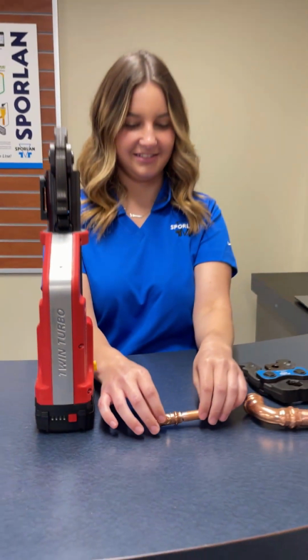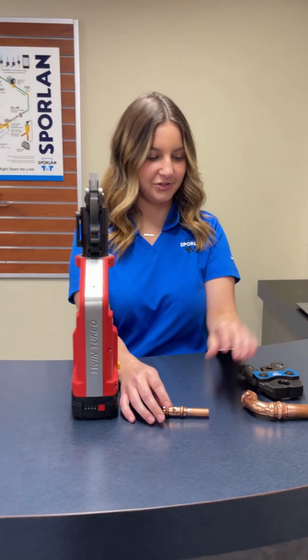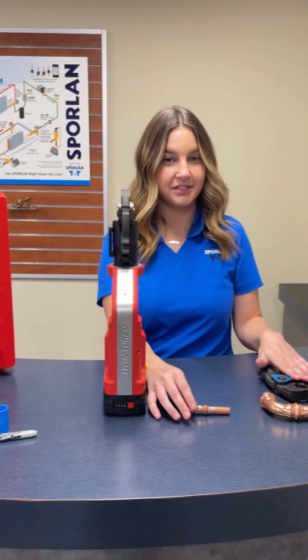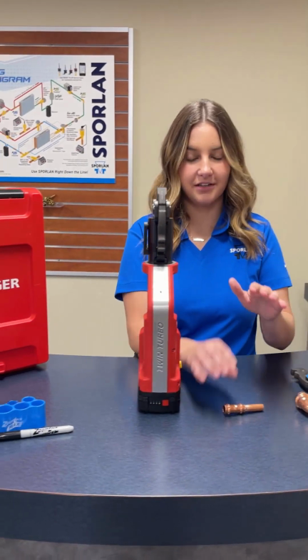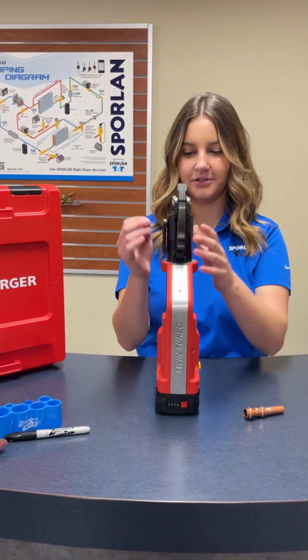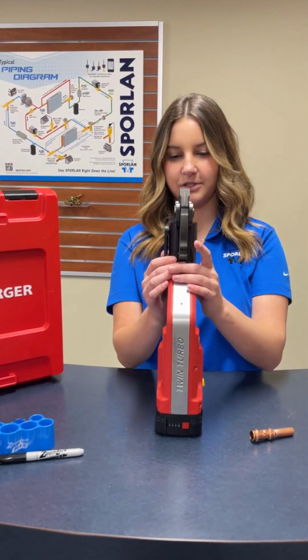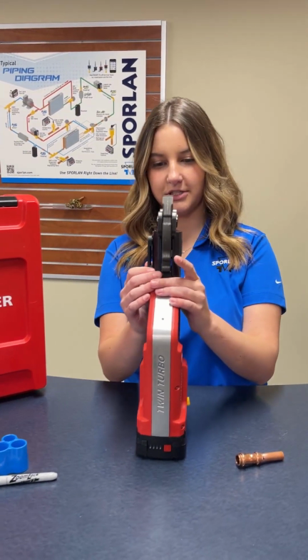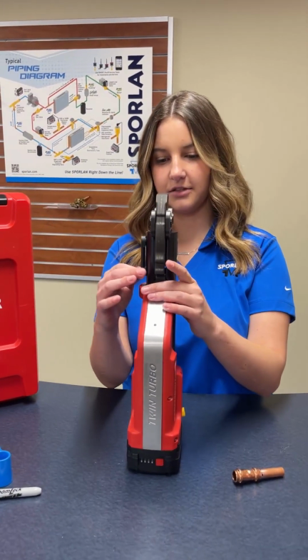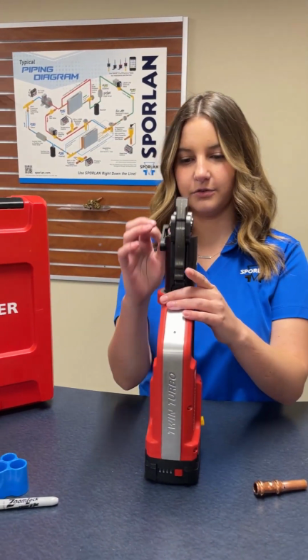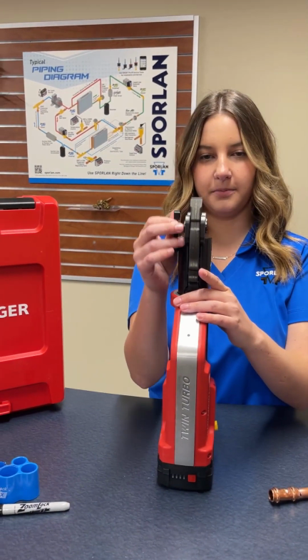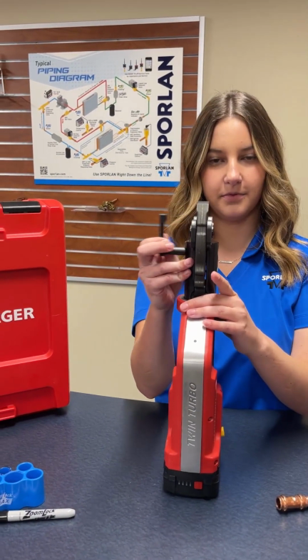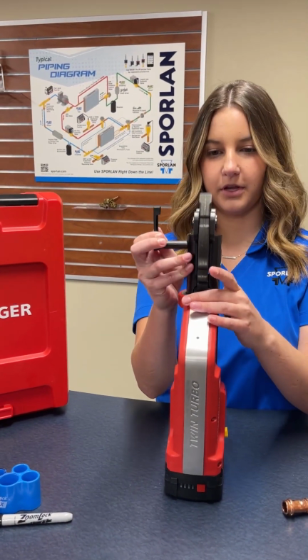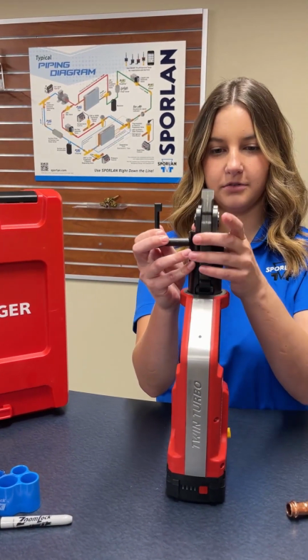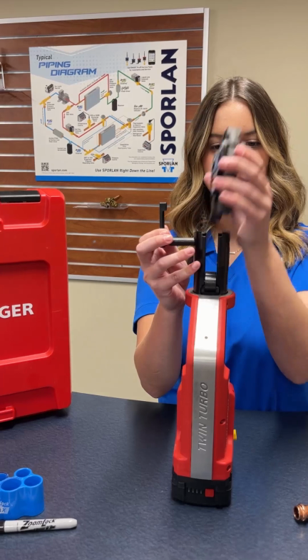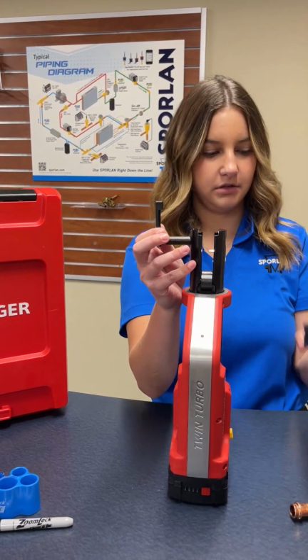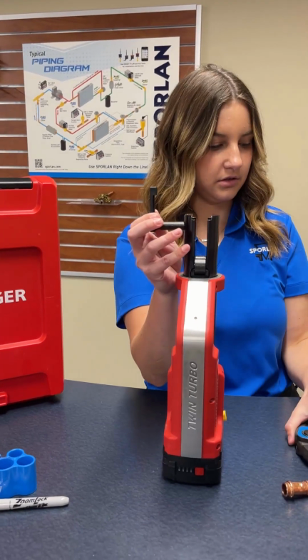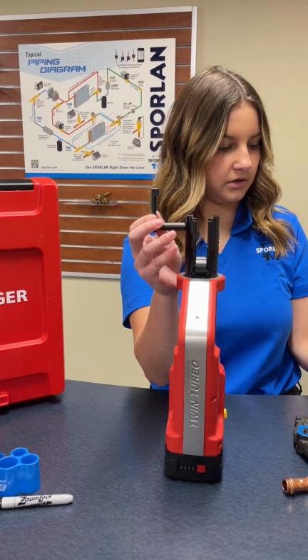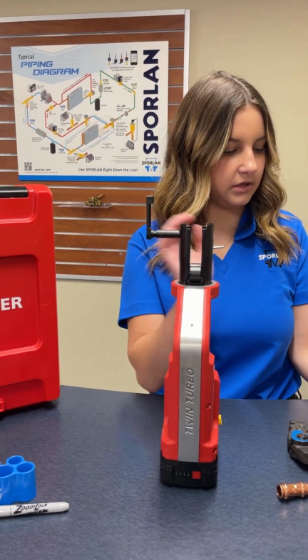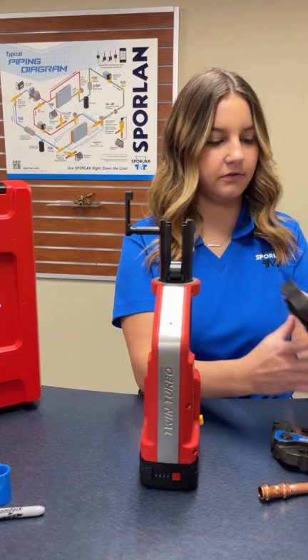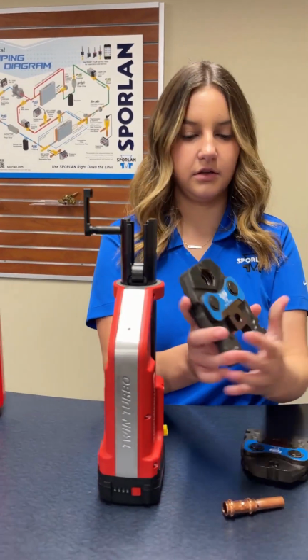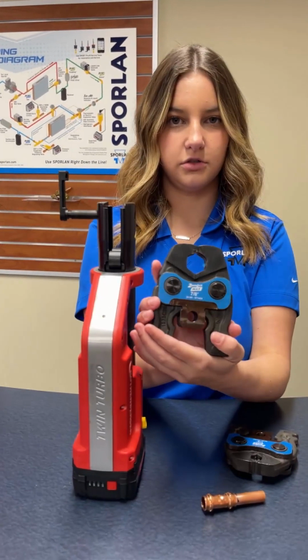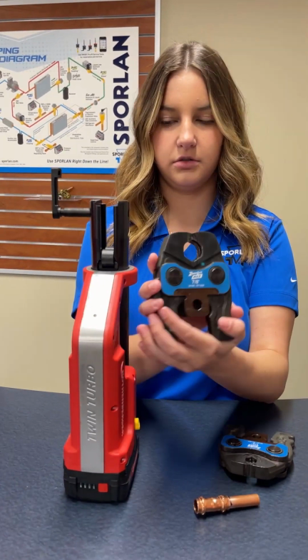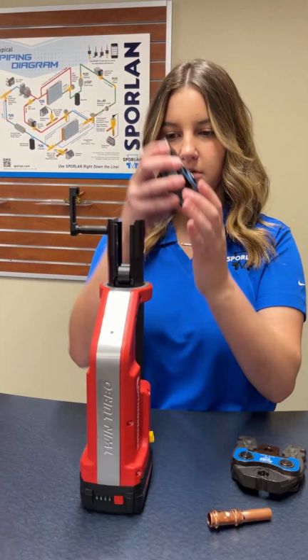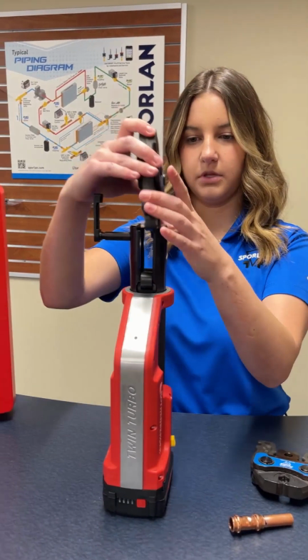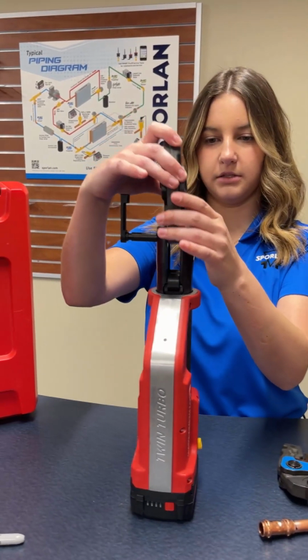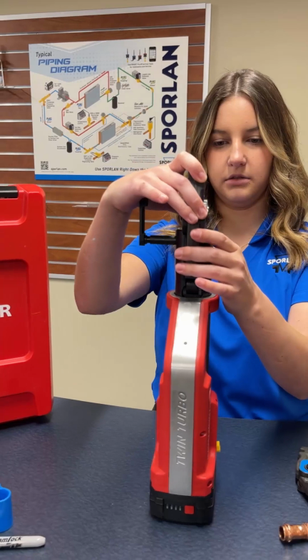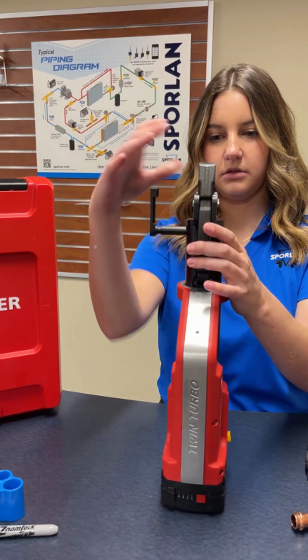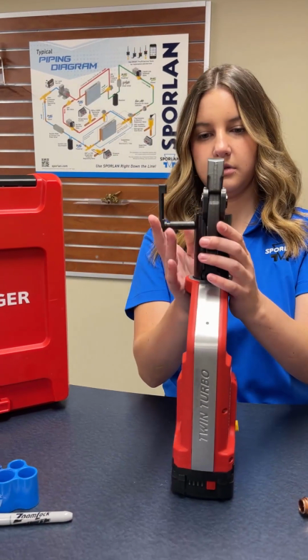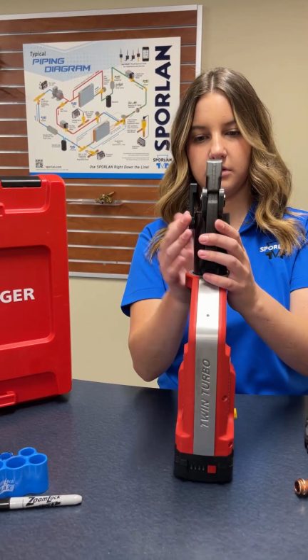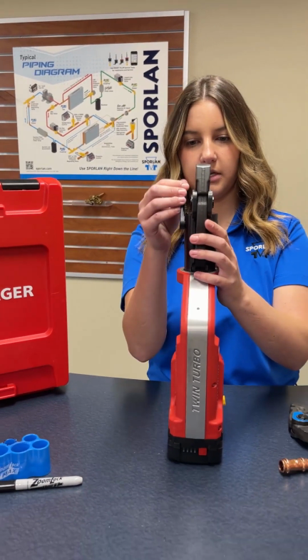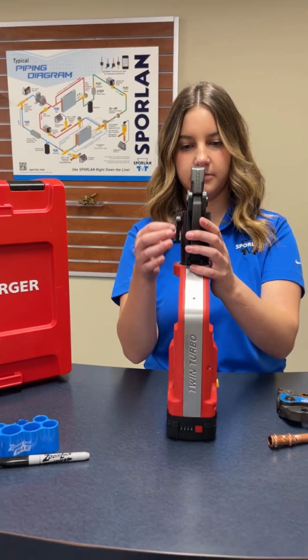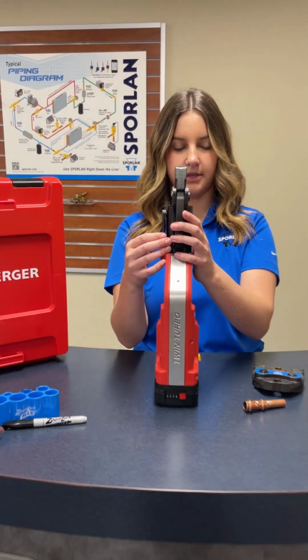So we'll try it with a 7/8 also. To take this off, you'll flip it up, pull it out, and then we'll take our 7/8 inch jaw, put that inside, and lock it in just like that.